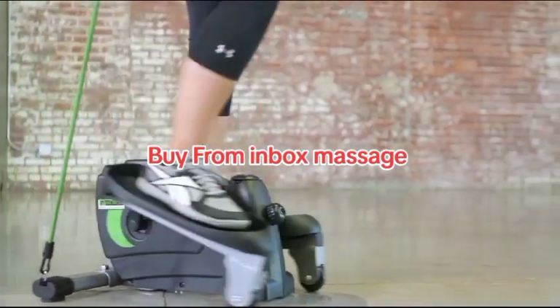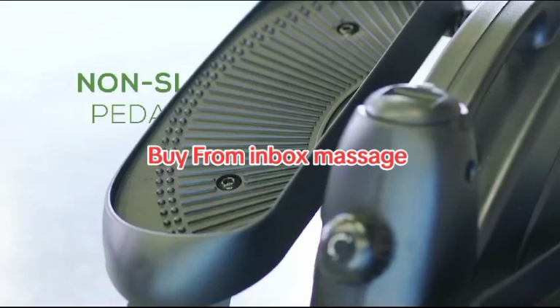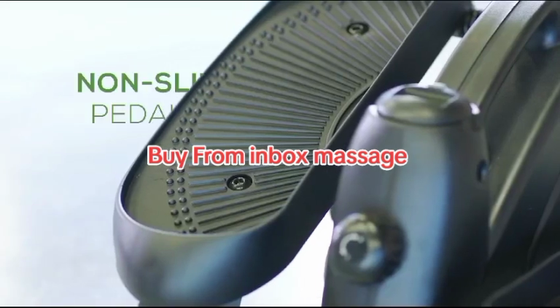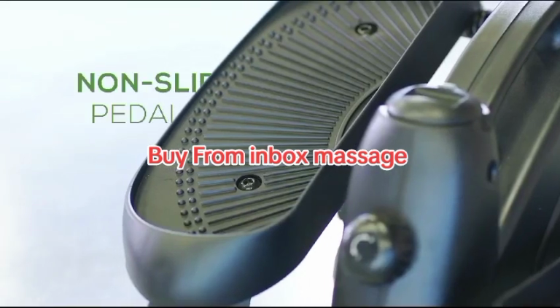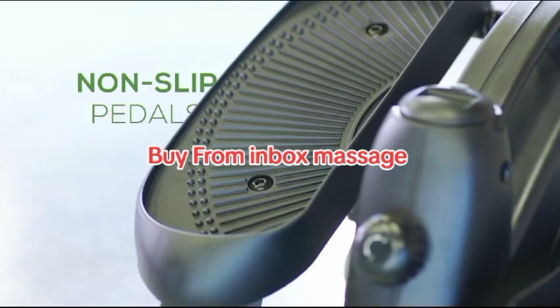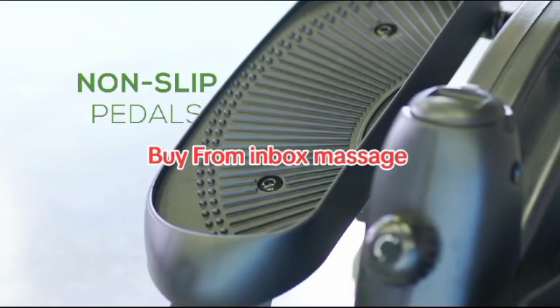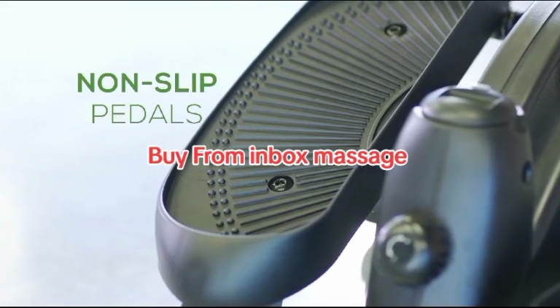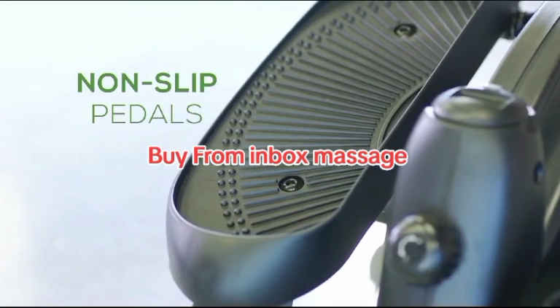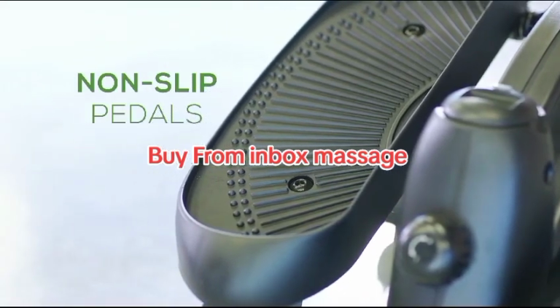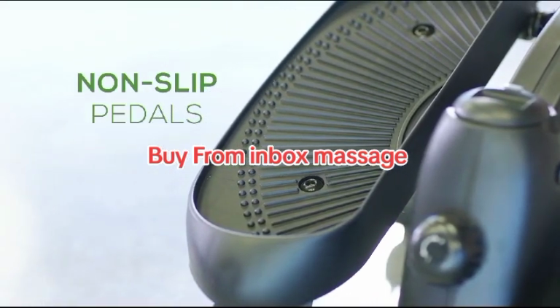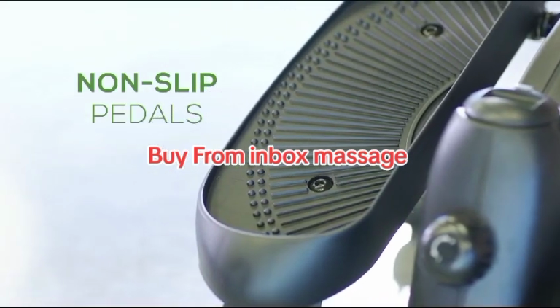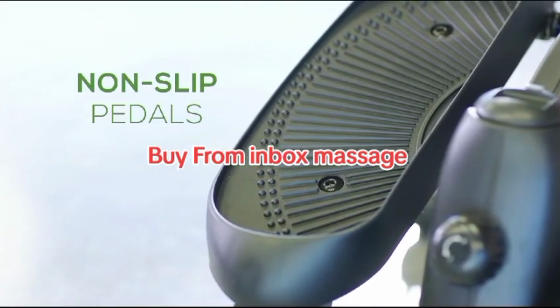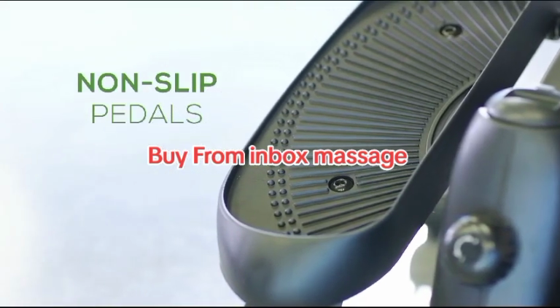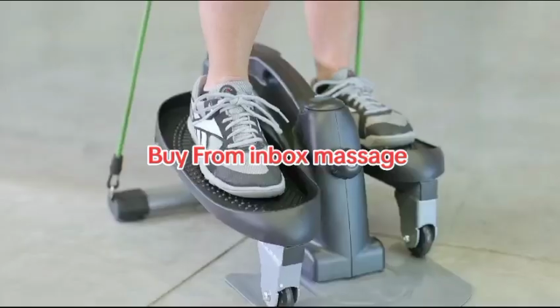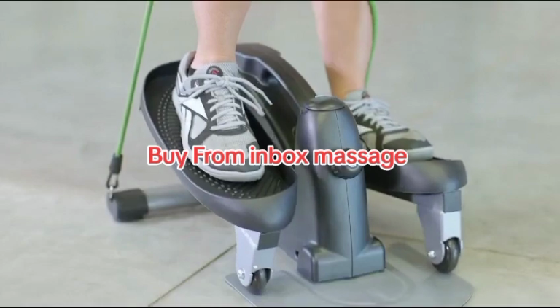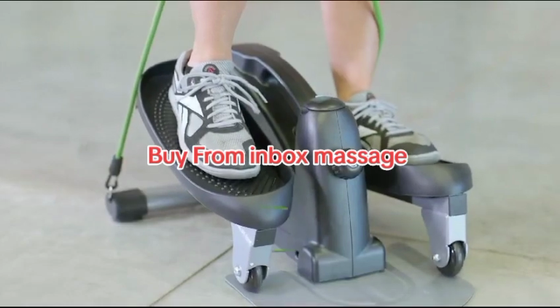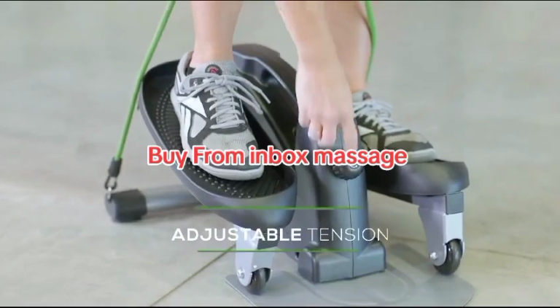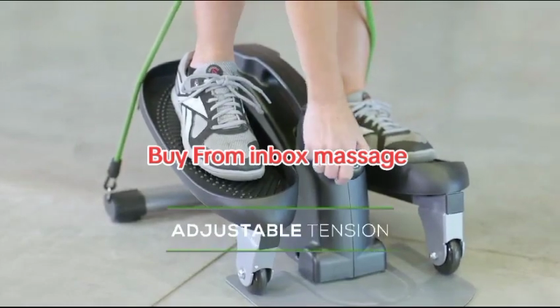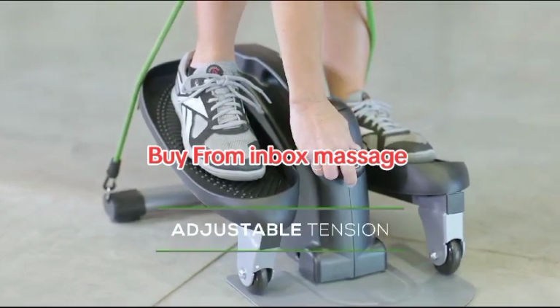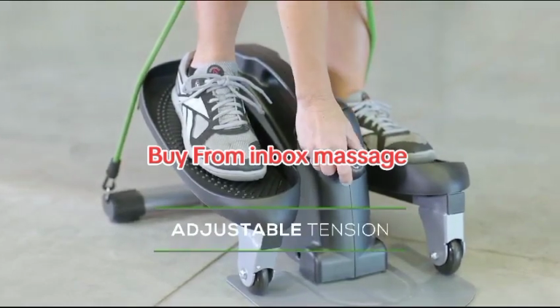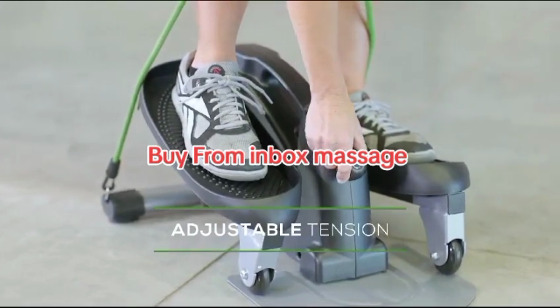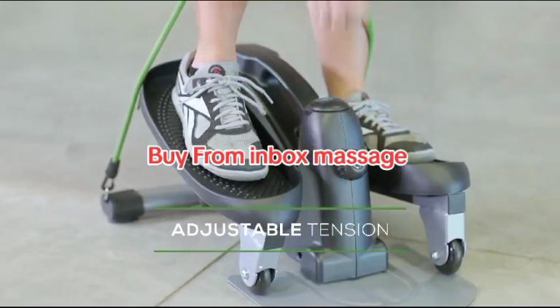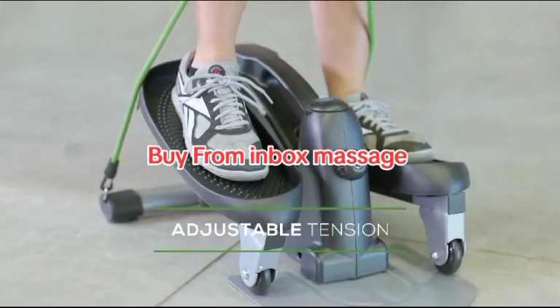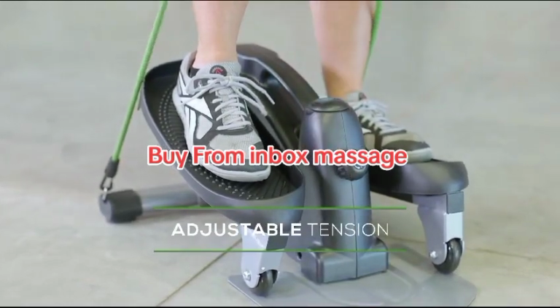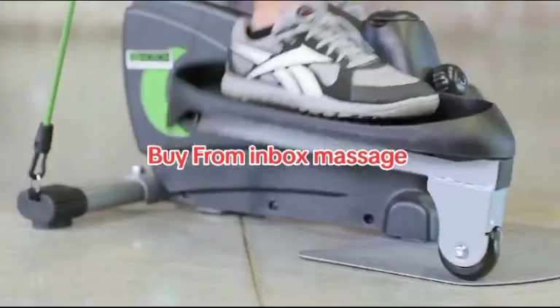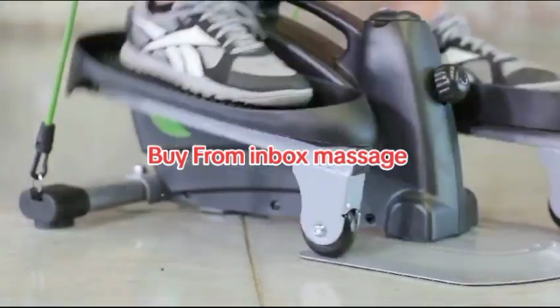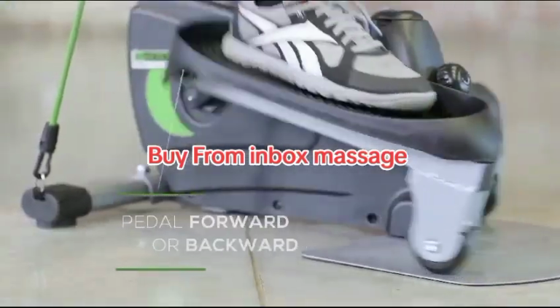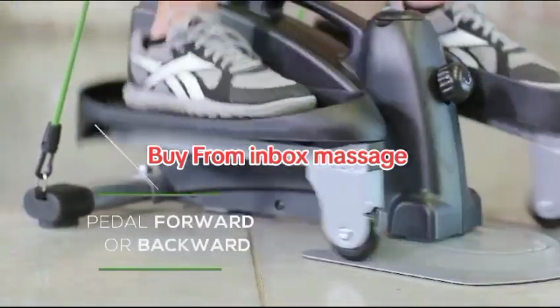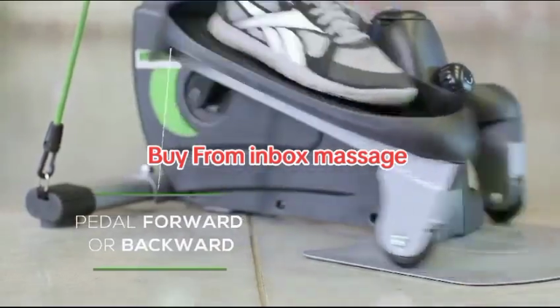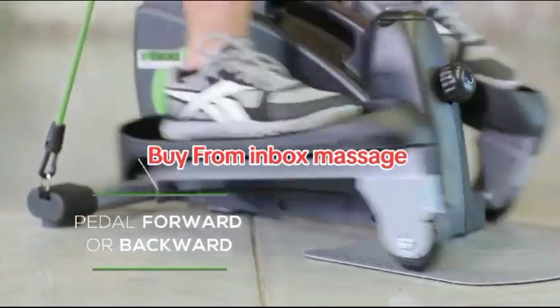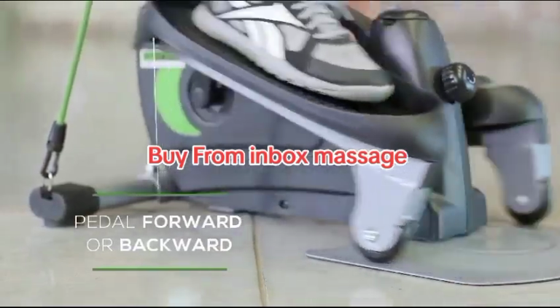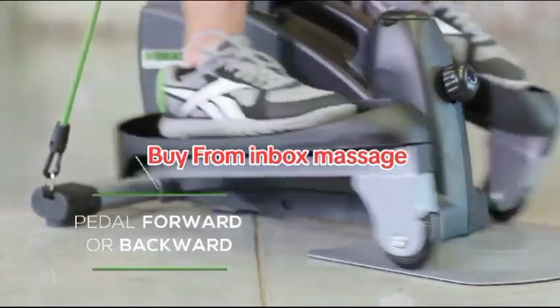When you're pedaling, the textured, non-slip pedals keep your feet secure. The intensity of the workout is easily controlled by the adjustable tension, while reversing the pedaling targets different muscle groups.